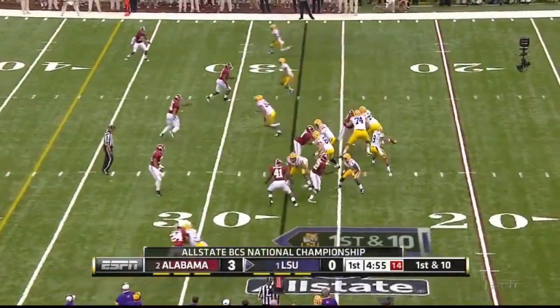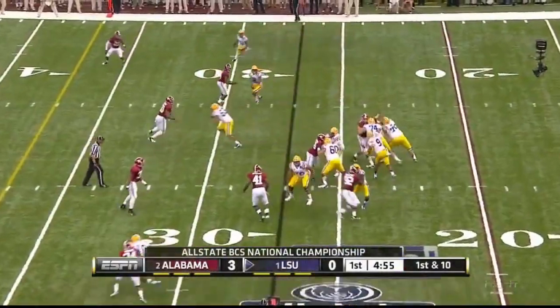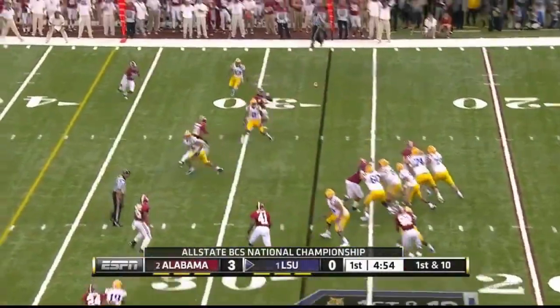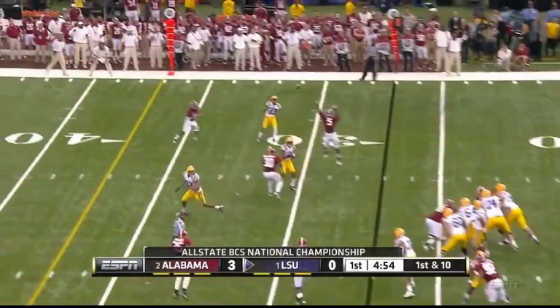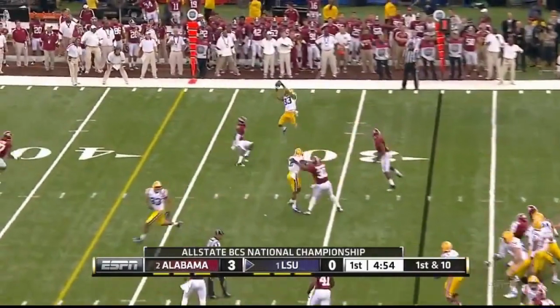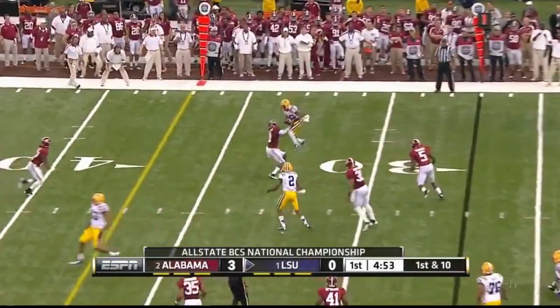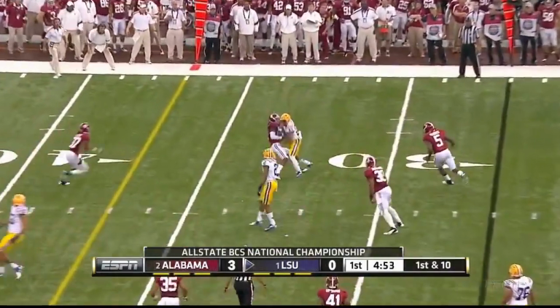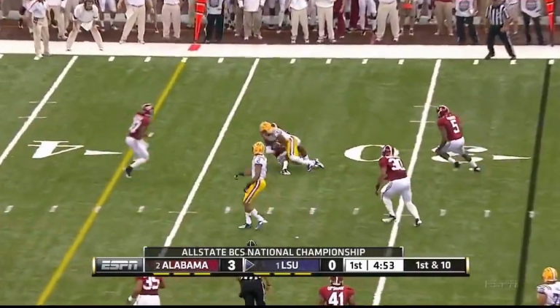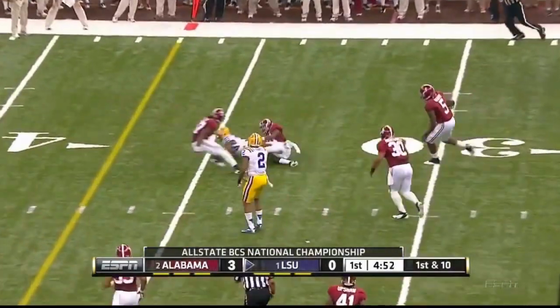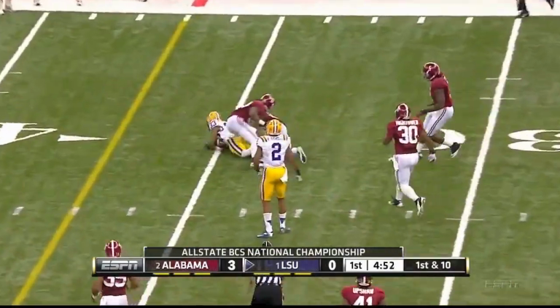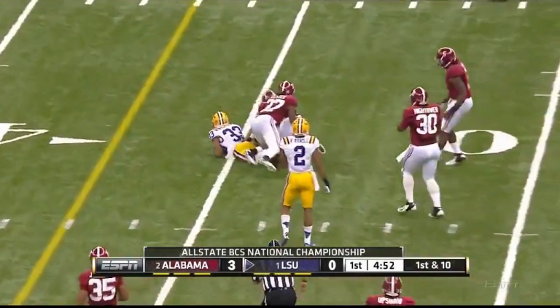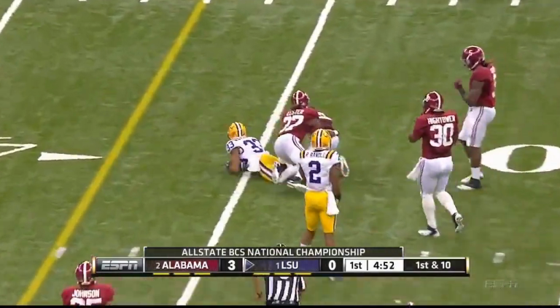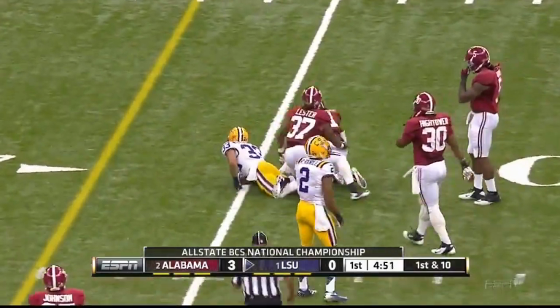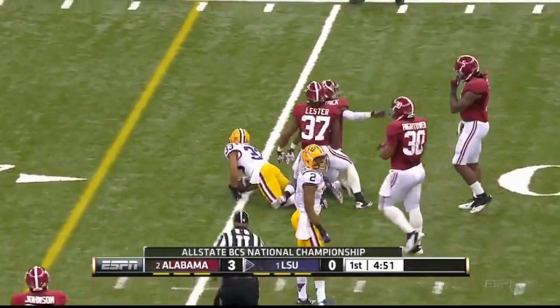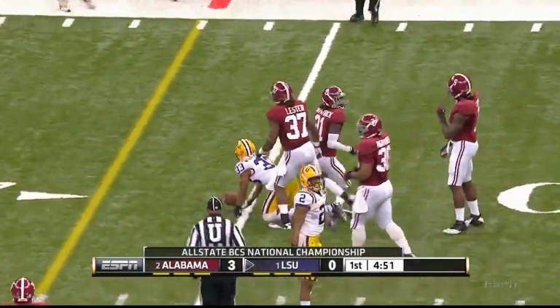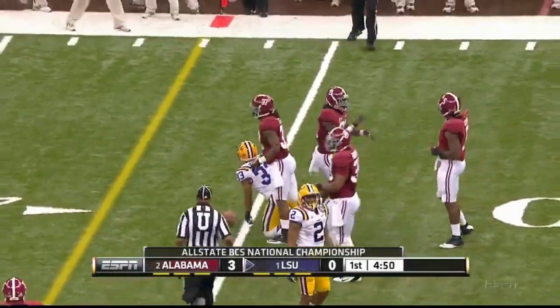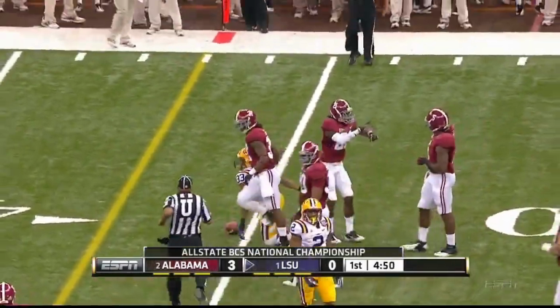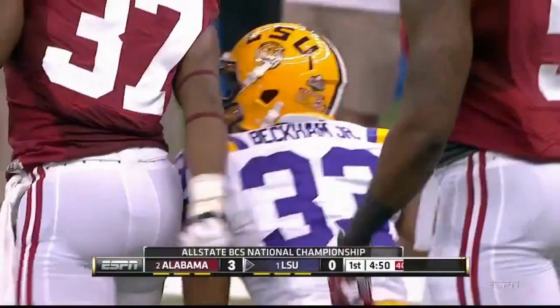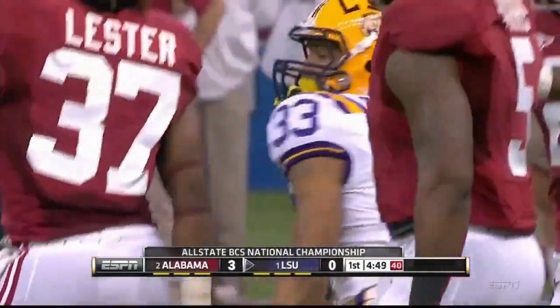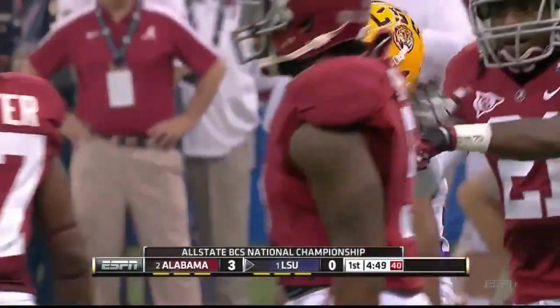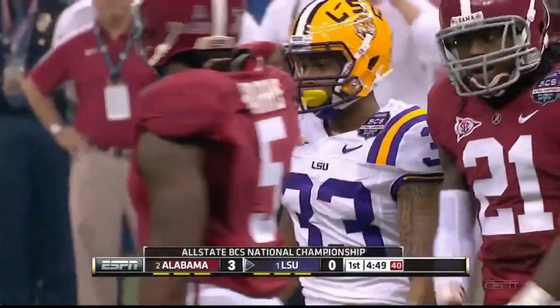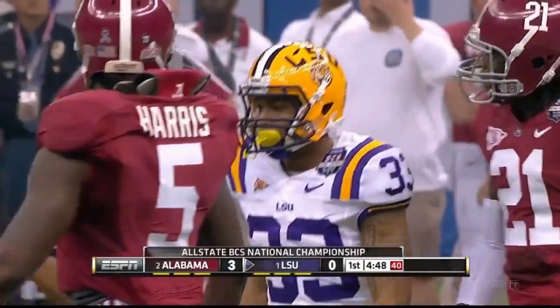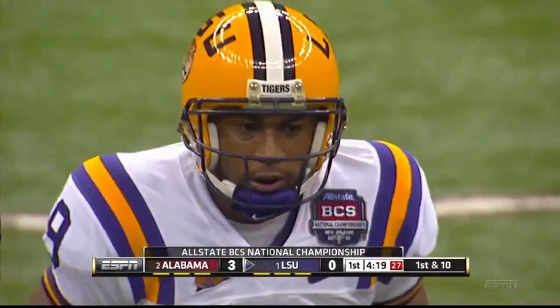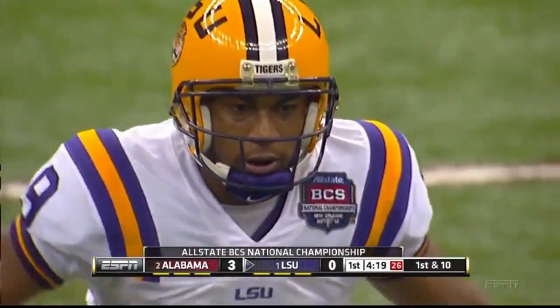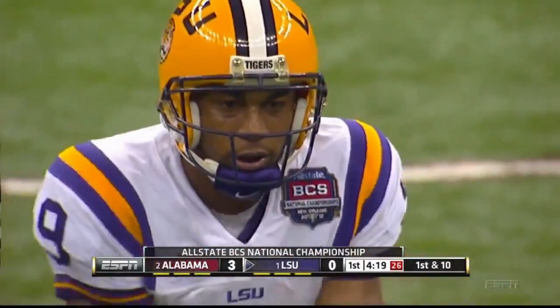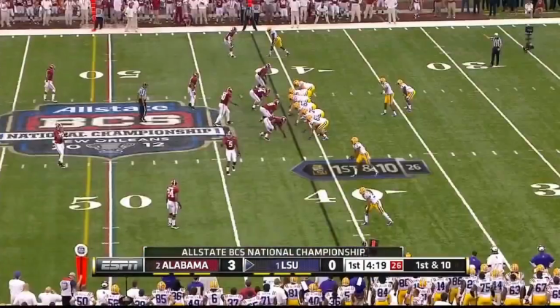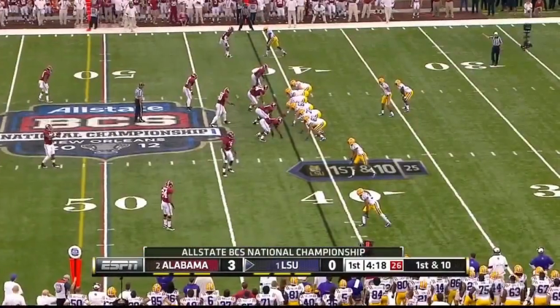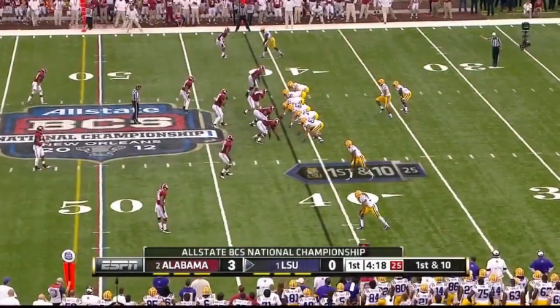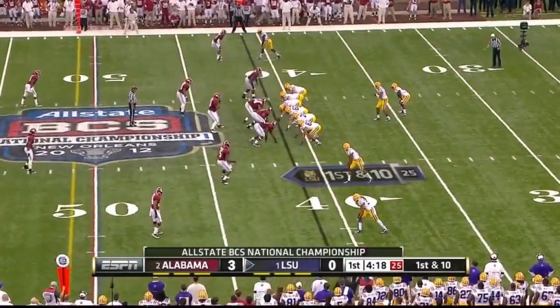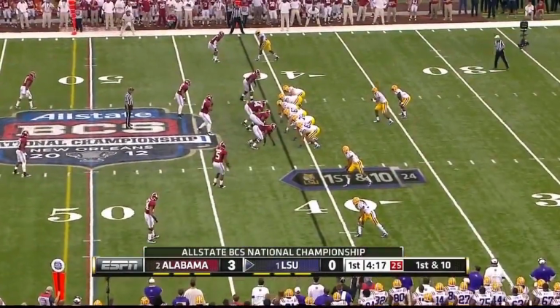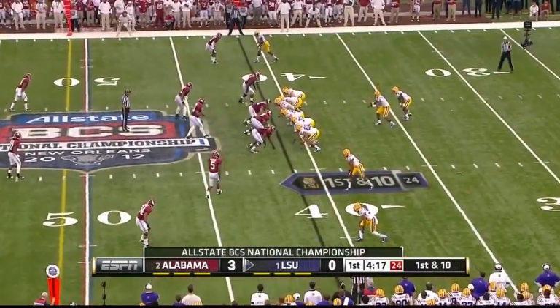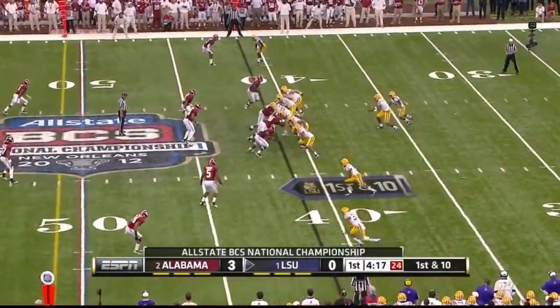Alfred Blue, the running back. A leaping grab by Odell Beckham Jr.